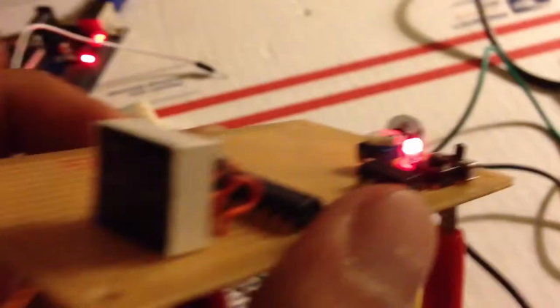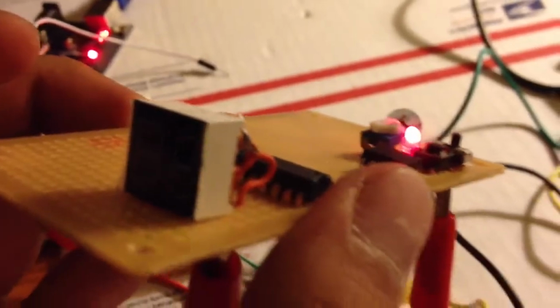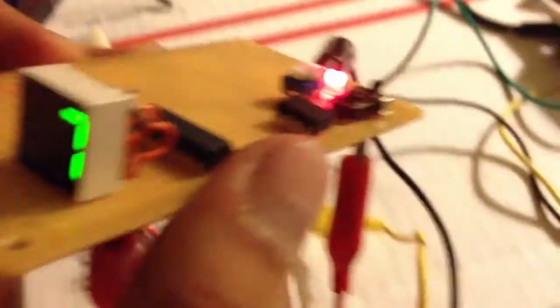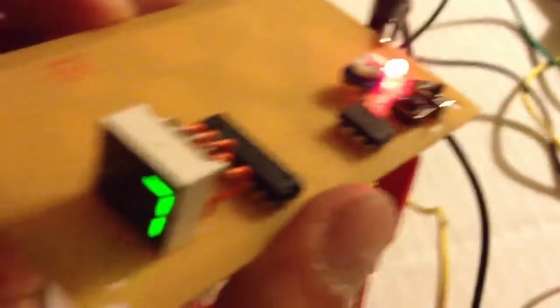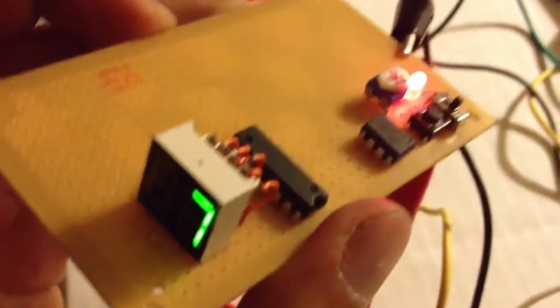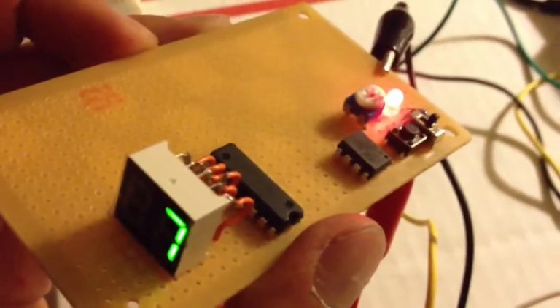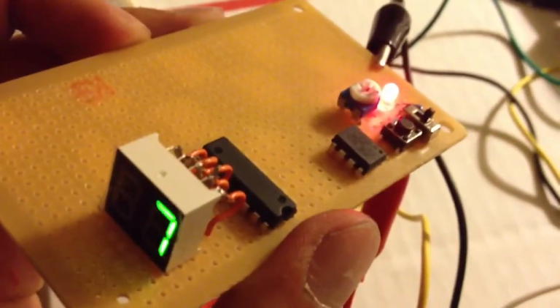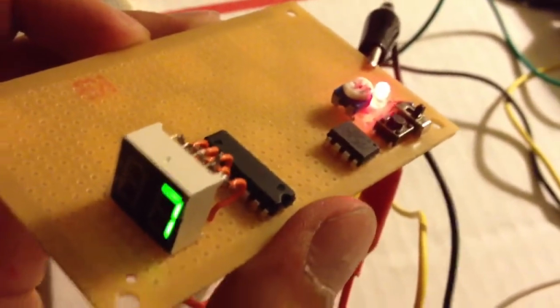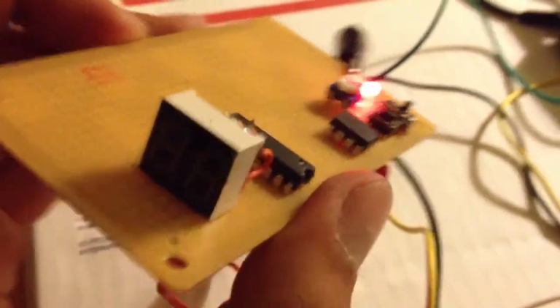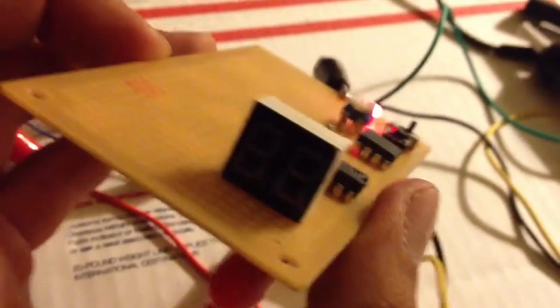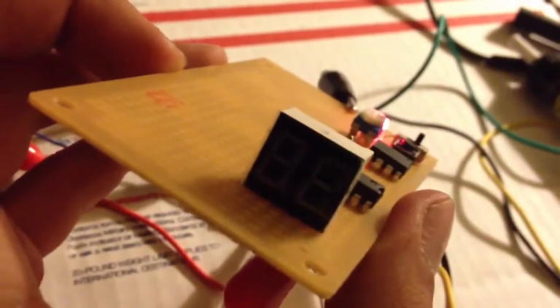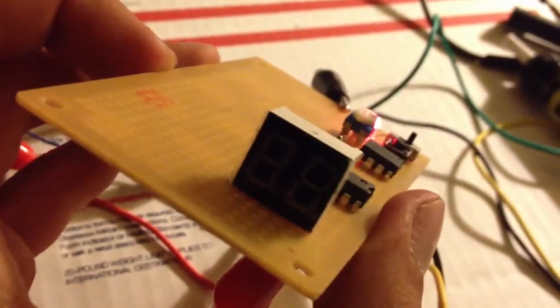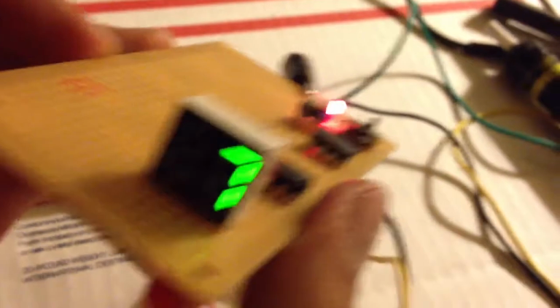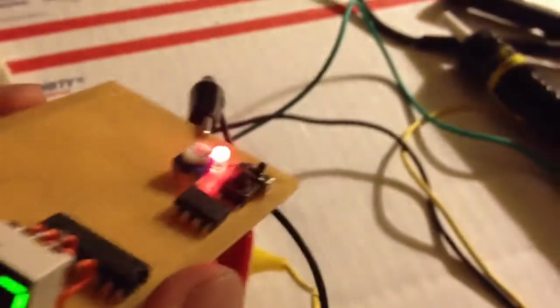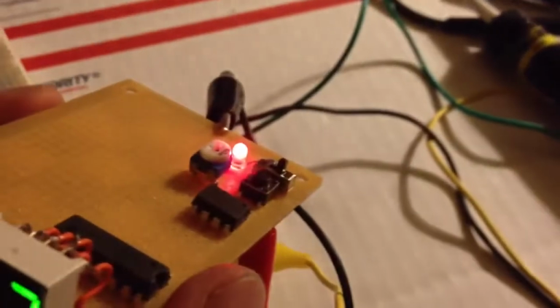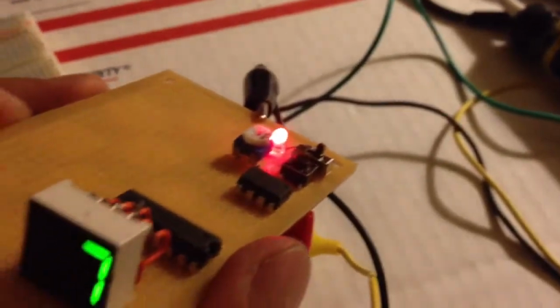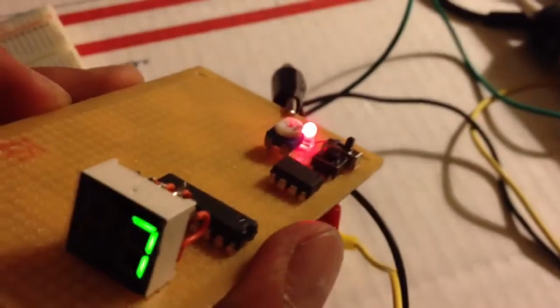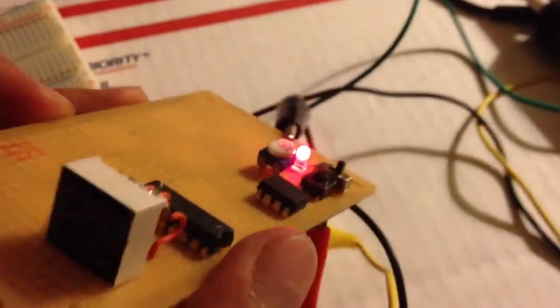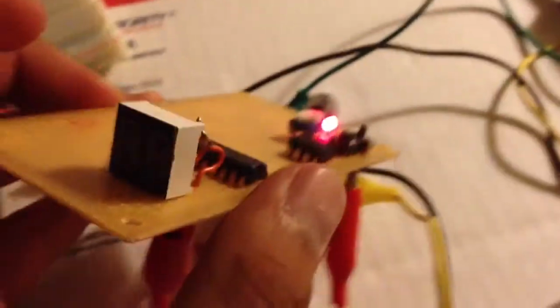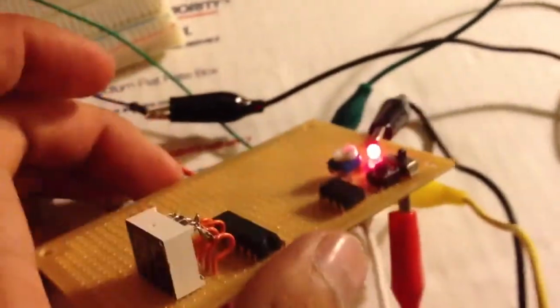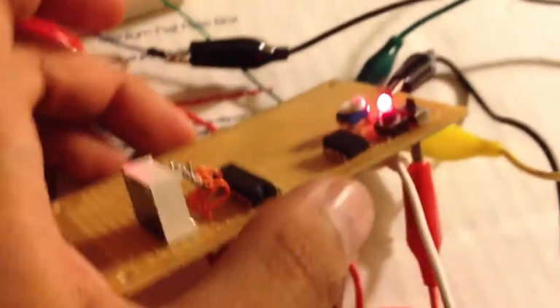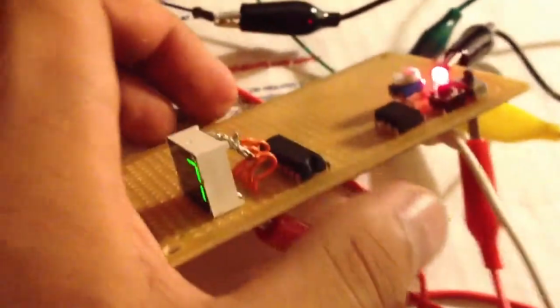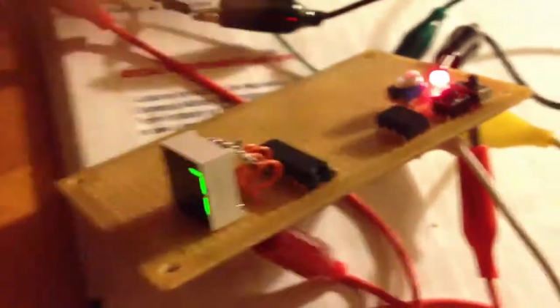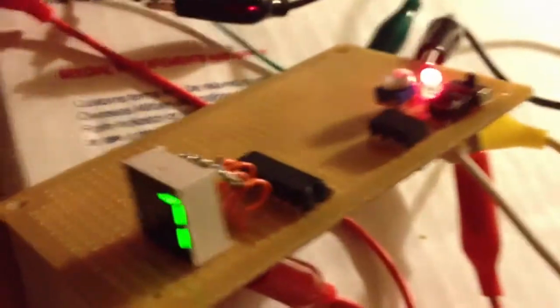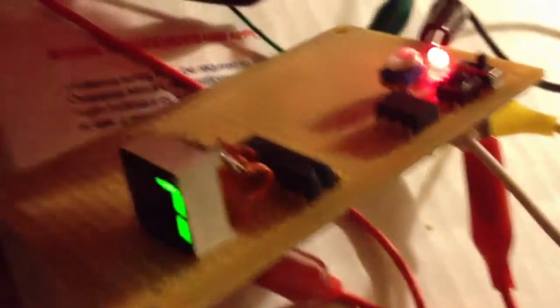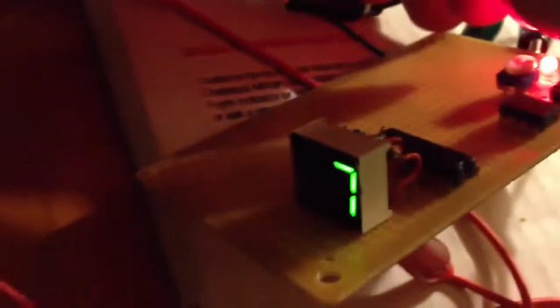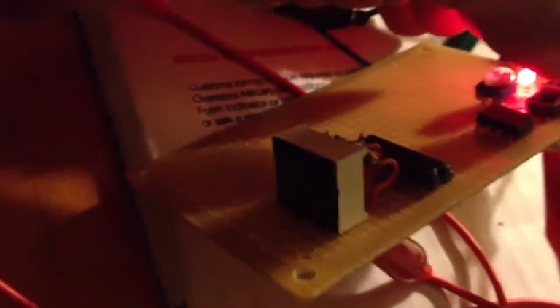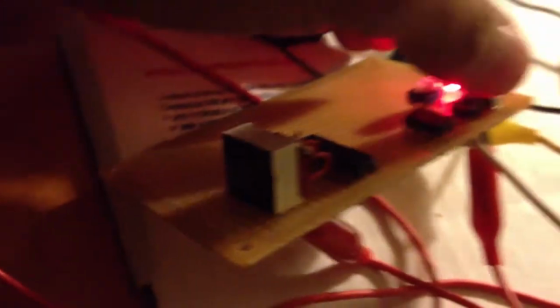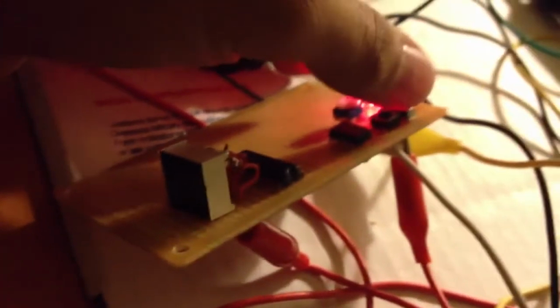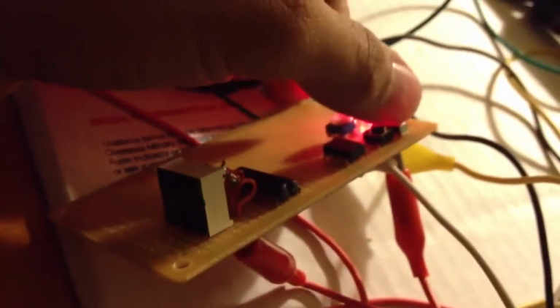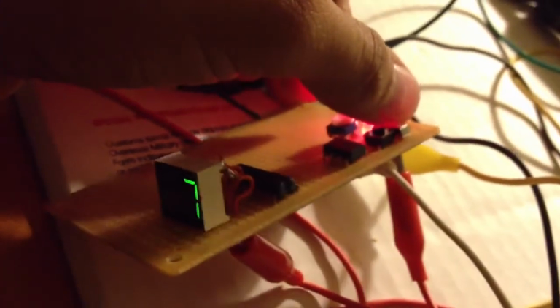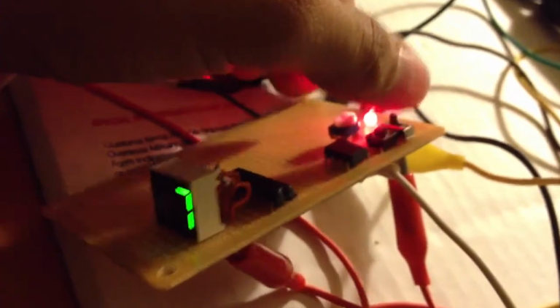That's the basic setup for the bullet counter. Got the little switch right there — there's a switch right there that turns off the power.